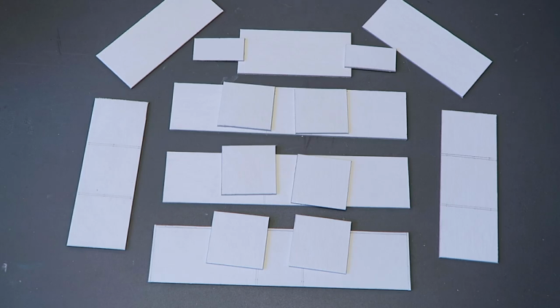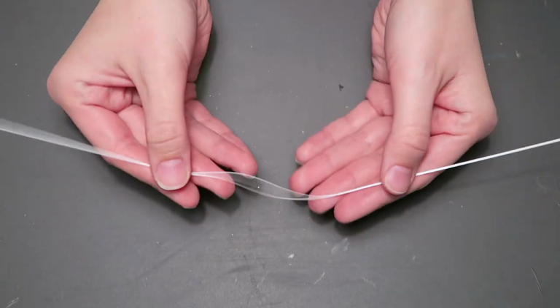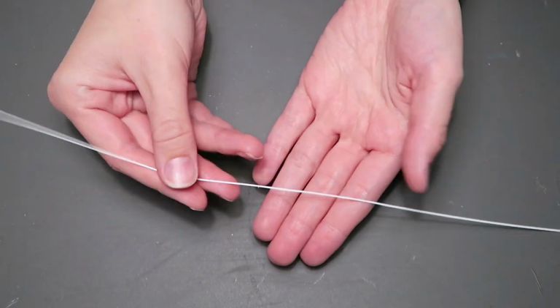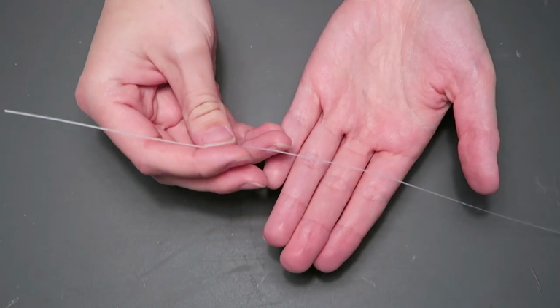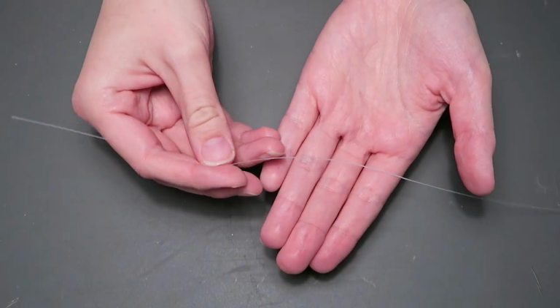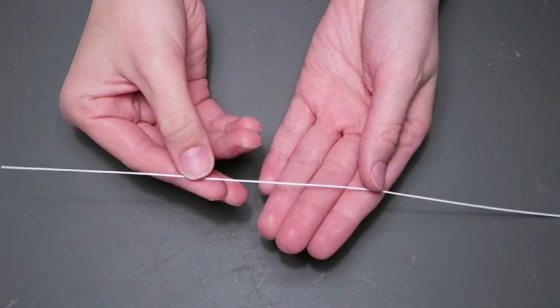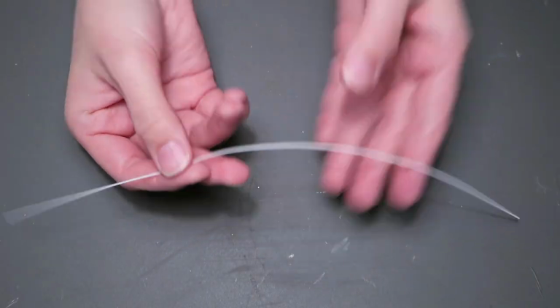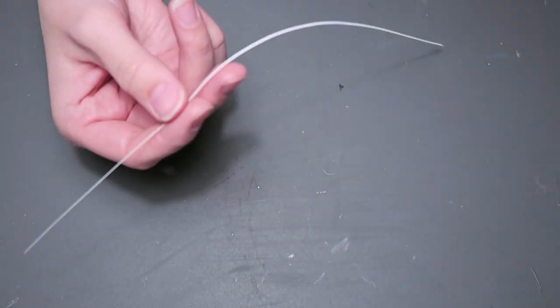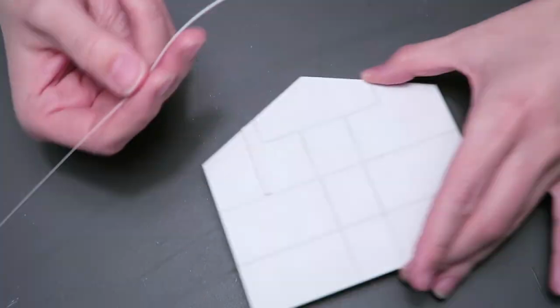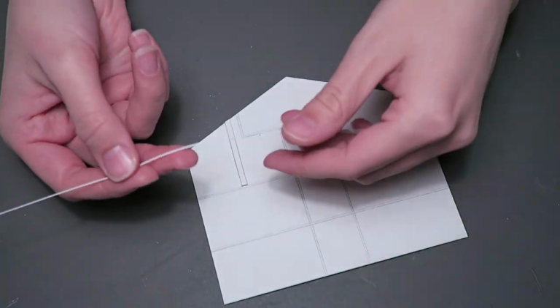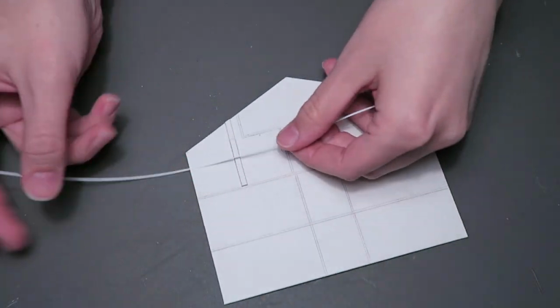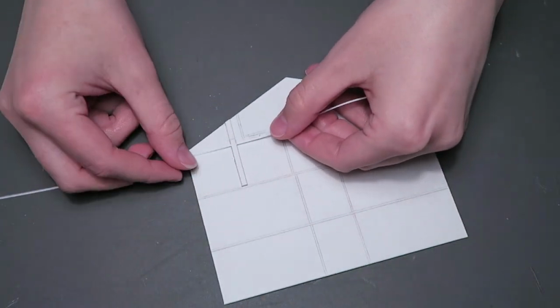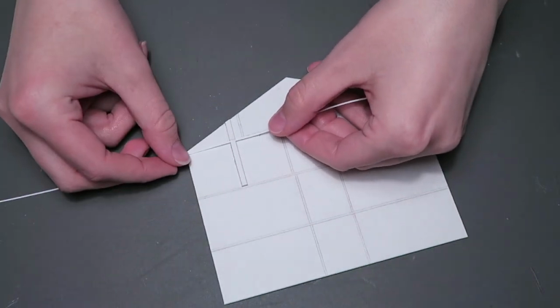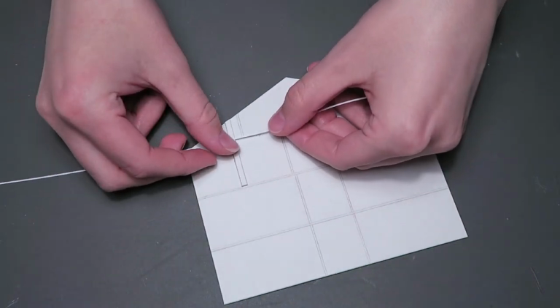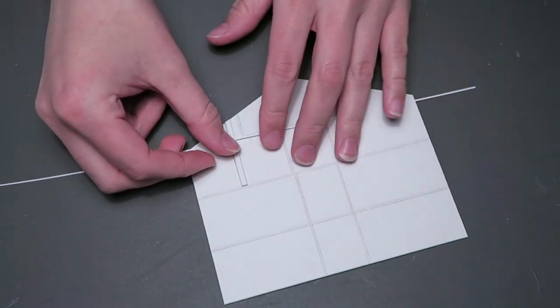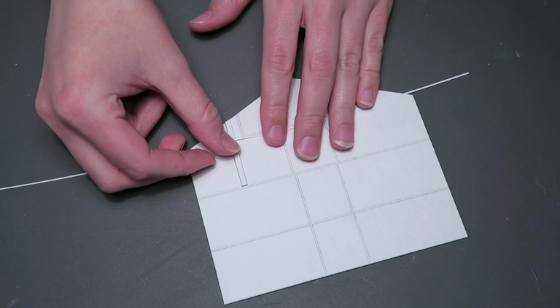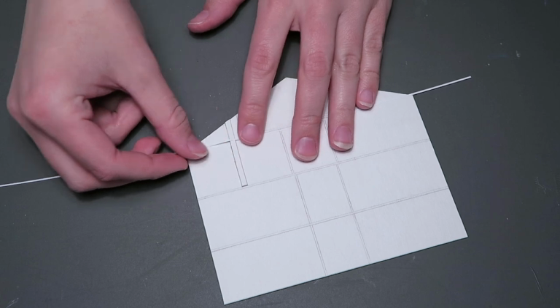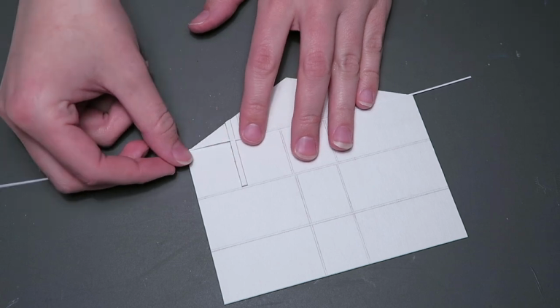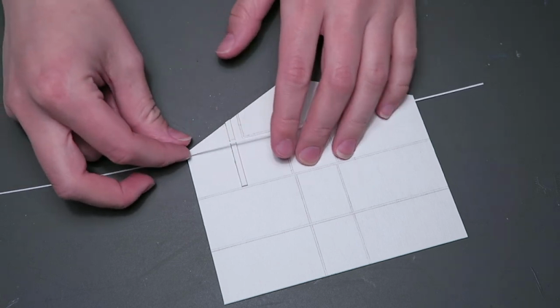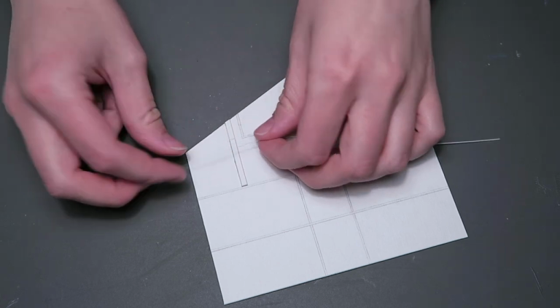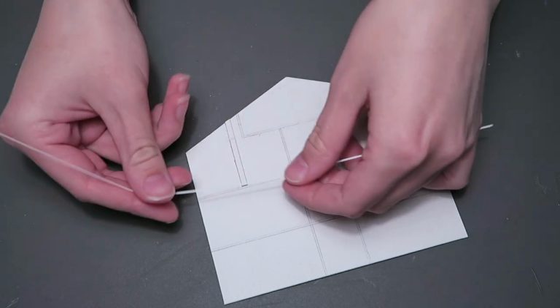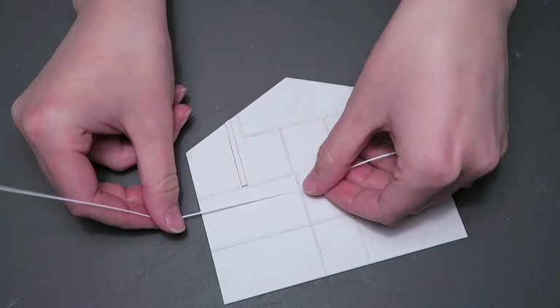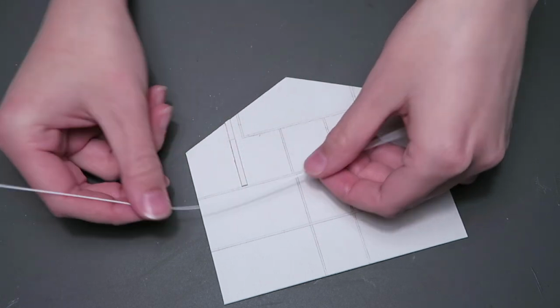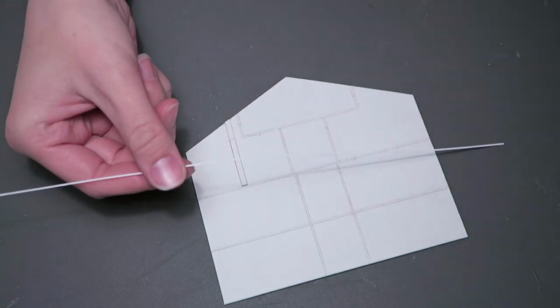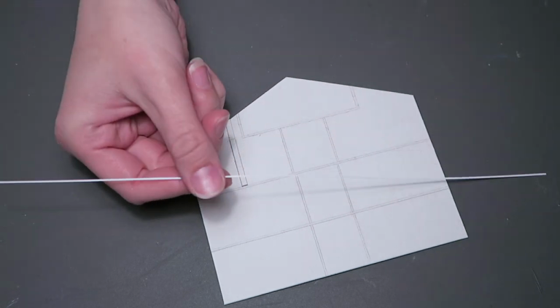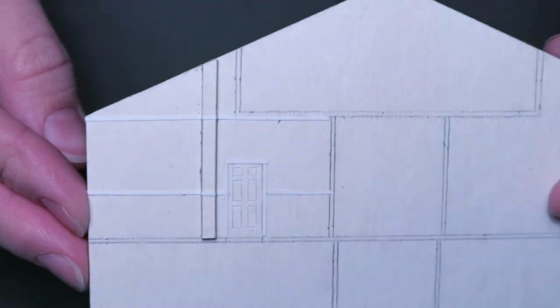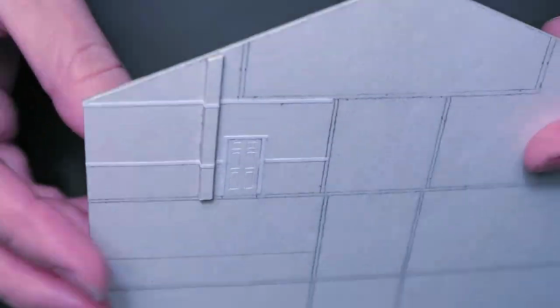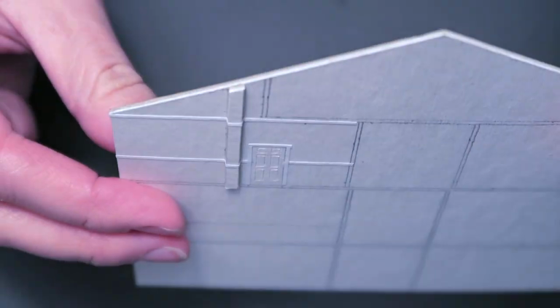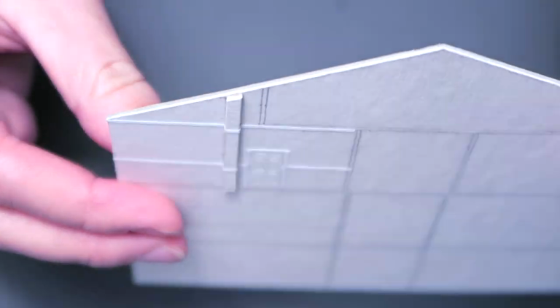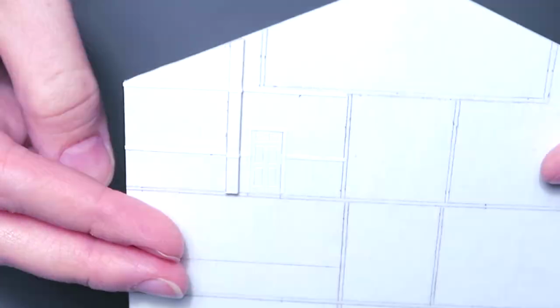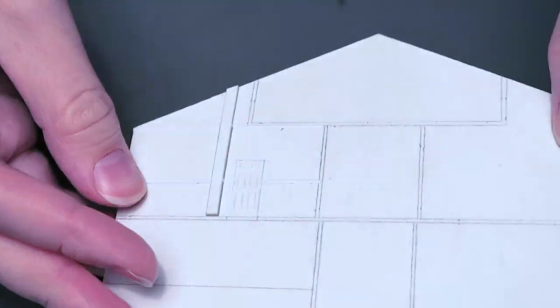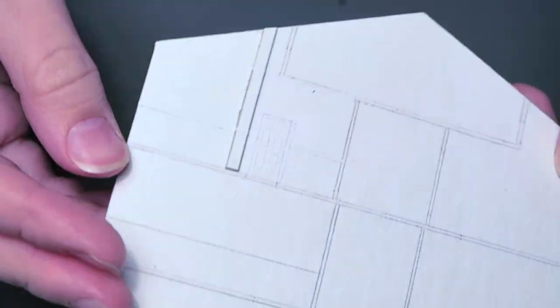I use a strip of paper as all of the baseboards and the wall molding in all of the rooms. I'm starting with the 1989 bathroom and as you can see I've already added the beam to the wall before adding the paper trim using glue stick.